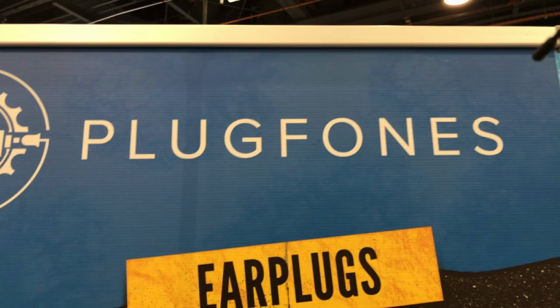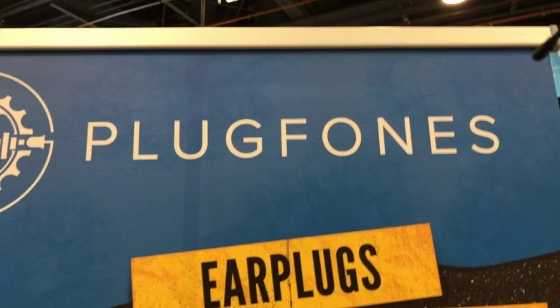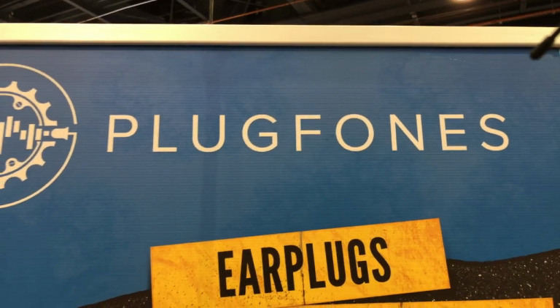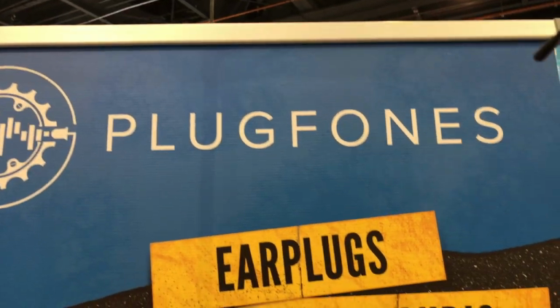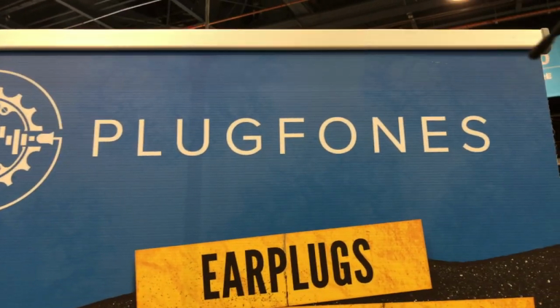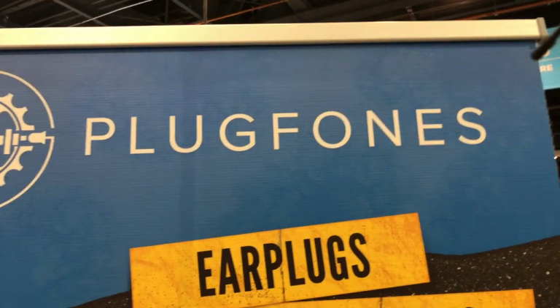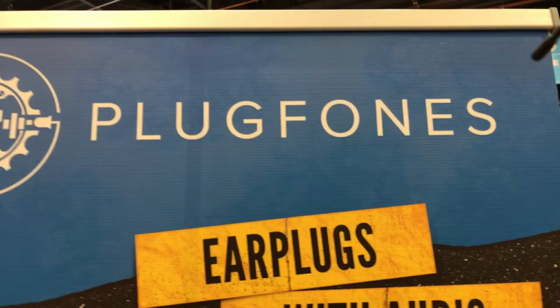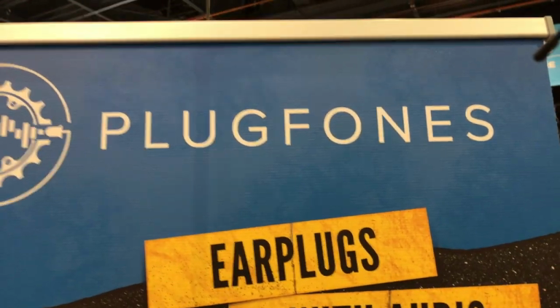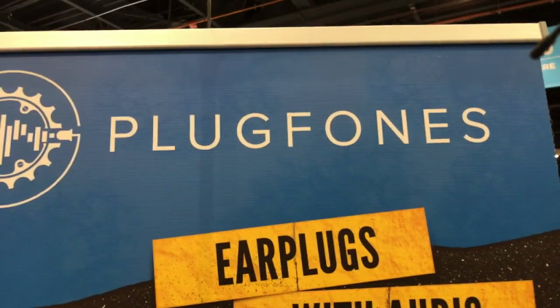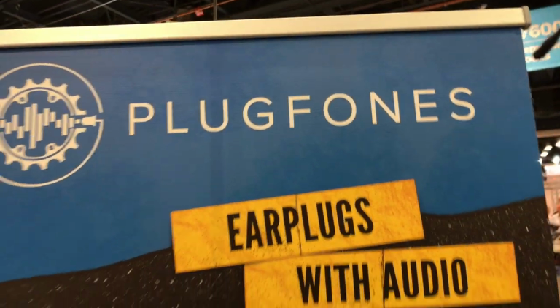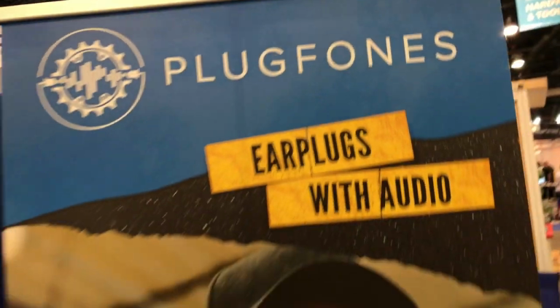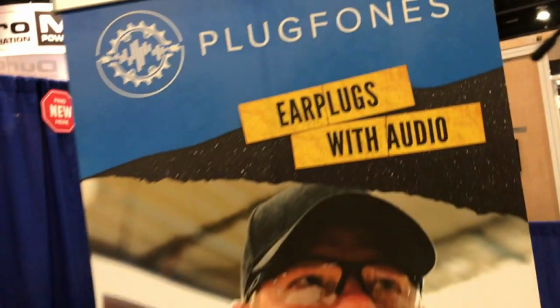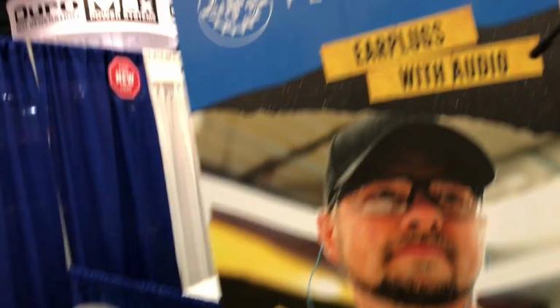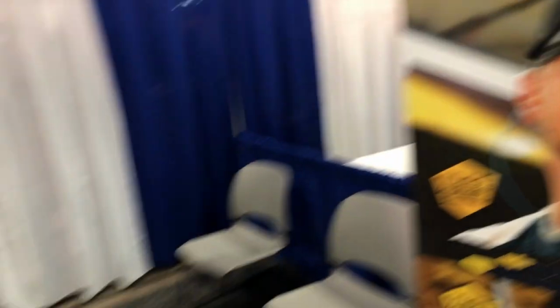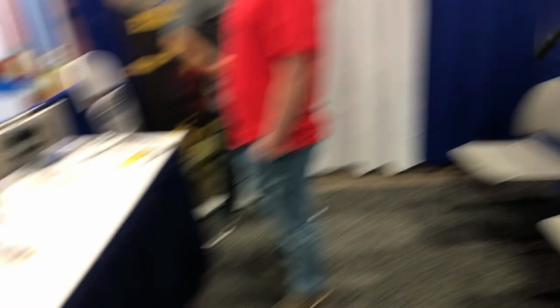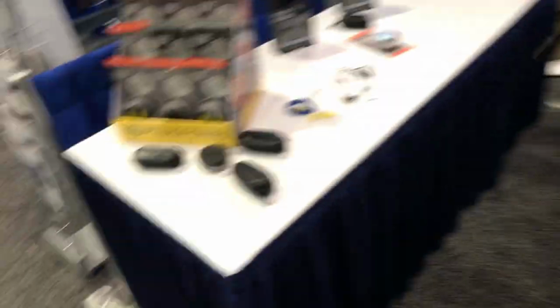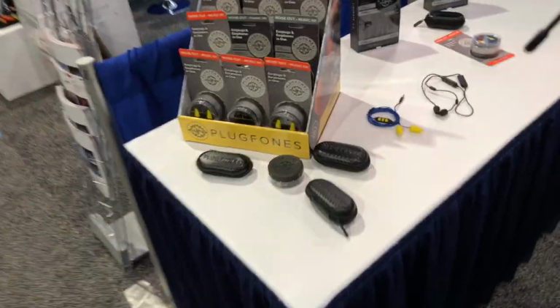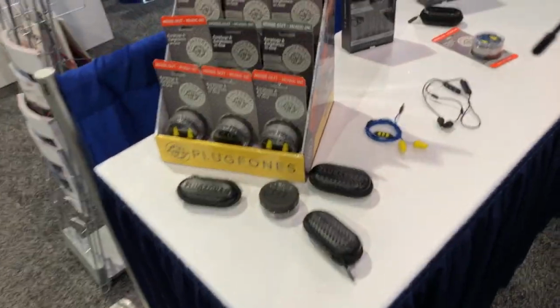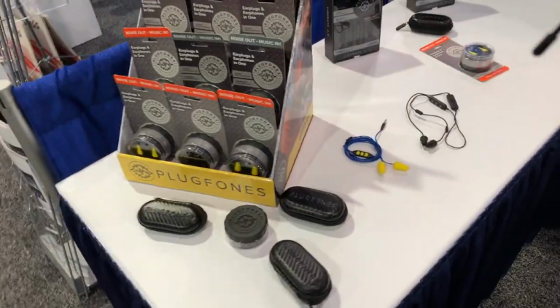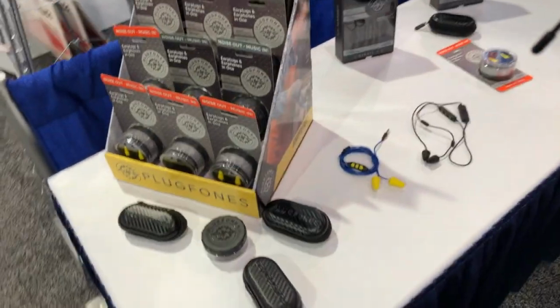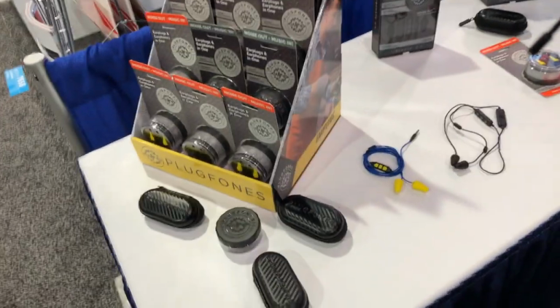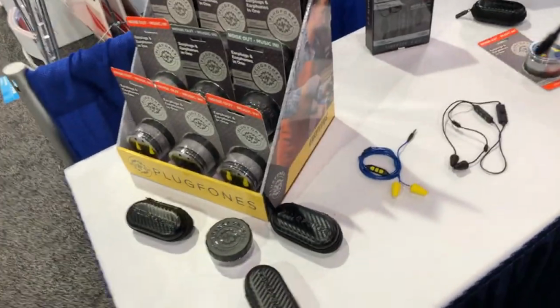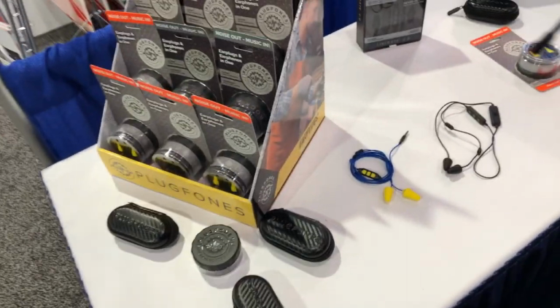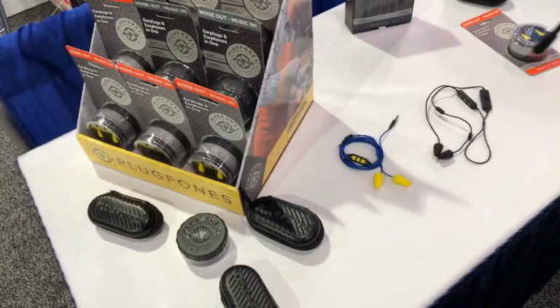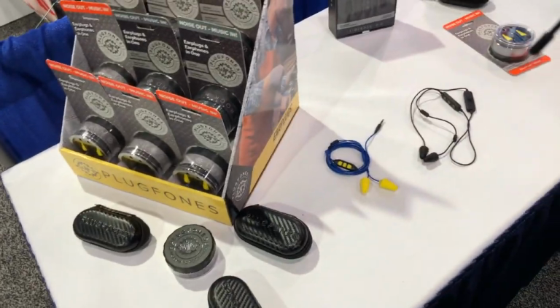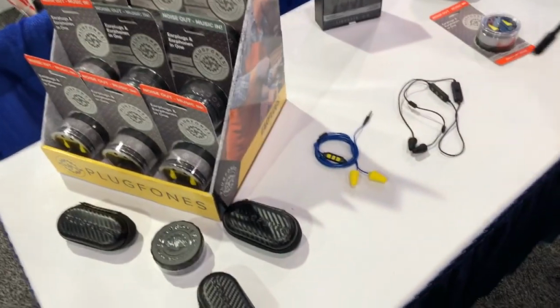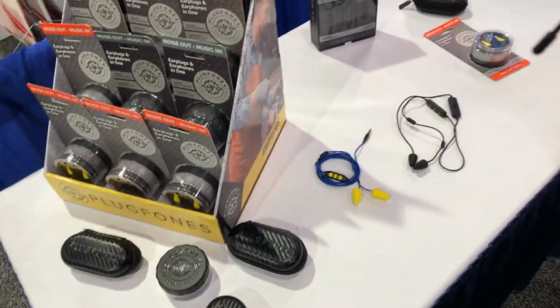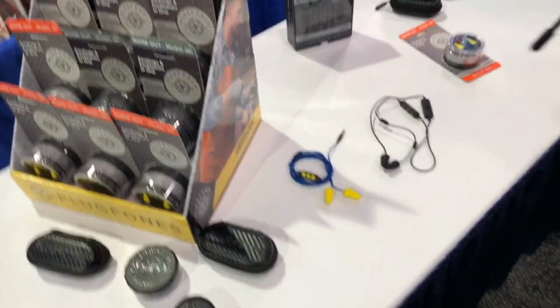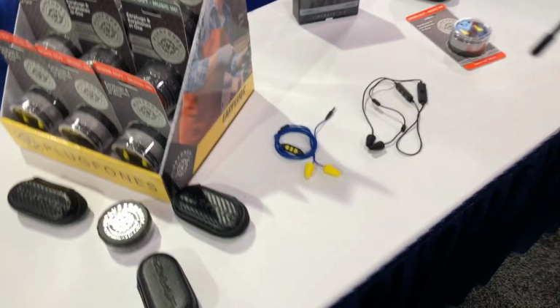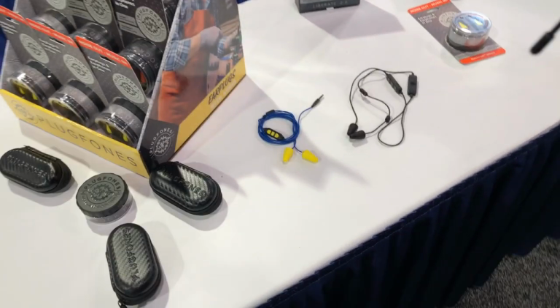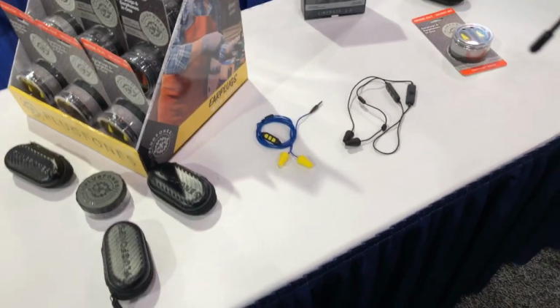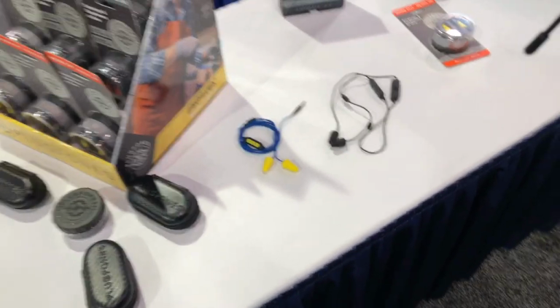We're at the National Hardware Show checking out some cool things, and that brought me to the Plug Phones booth. This is something pretty cool — hearing protection plus audio. Casey, tell me more about this. How did you guys do this?